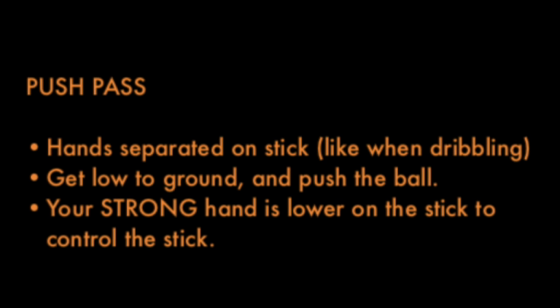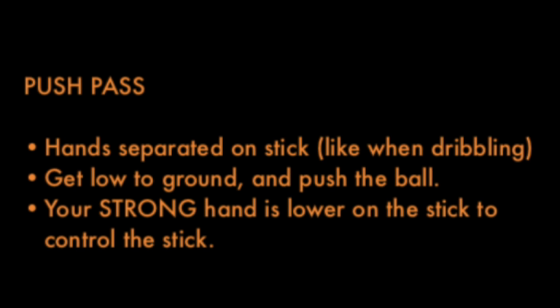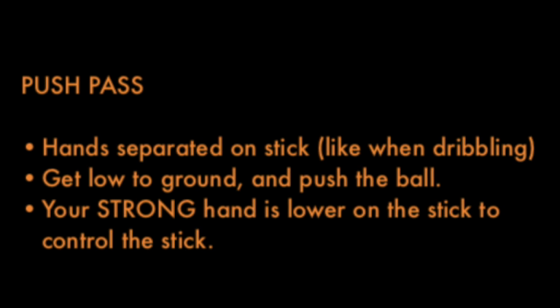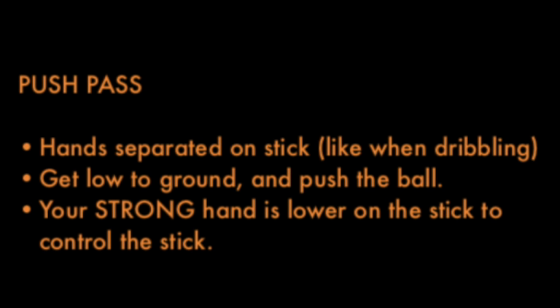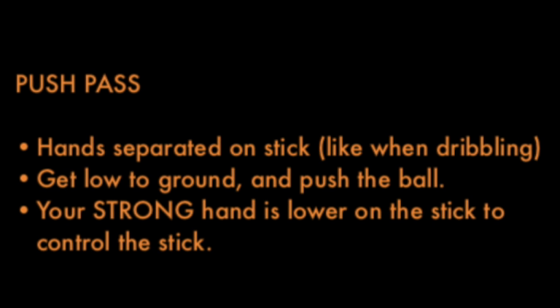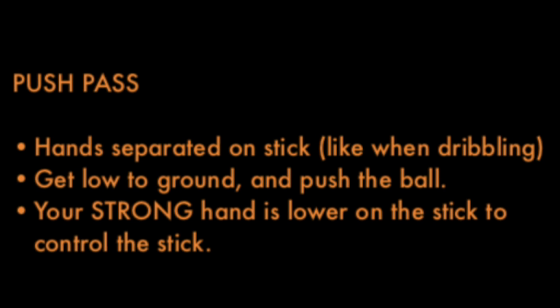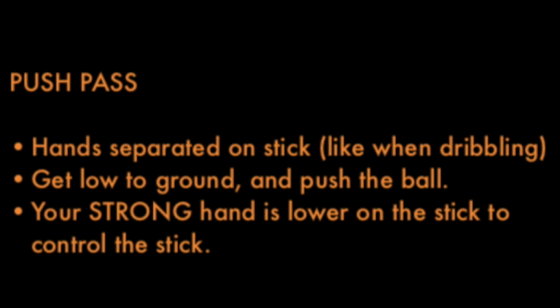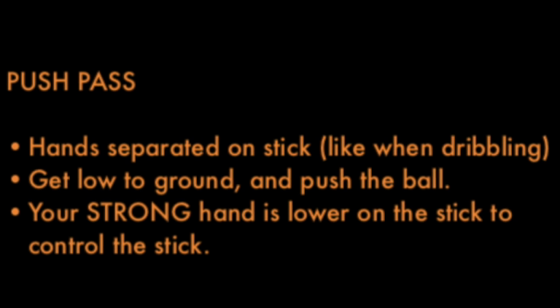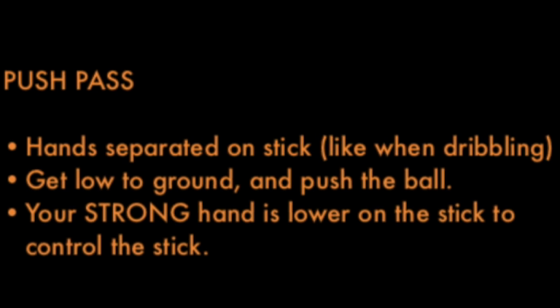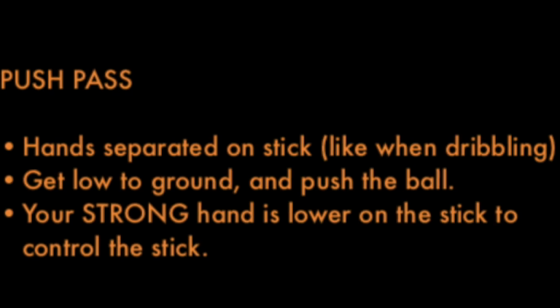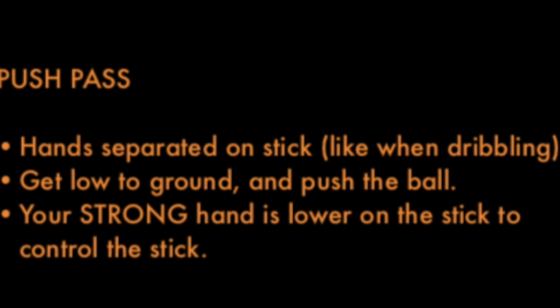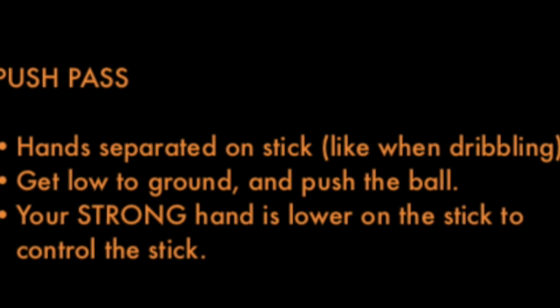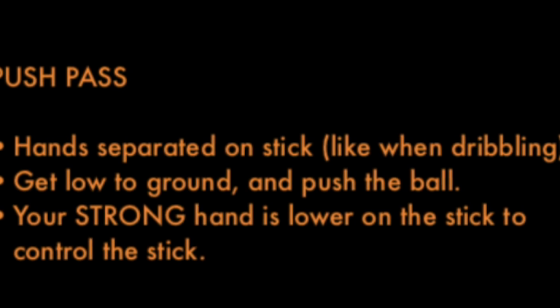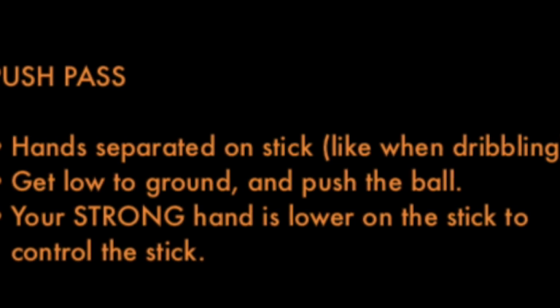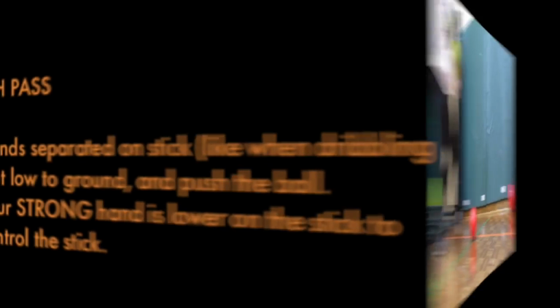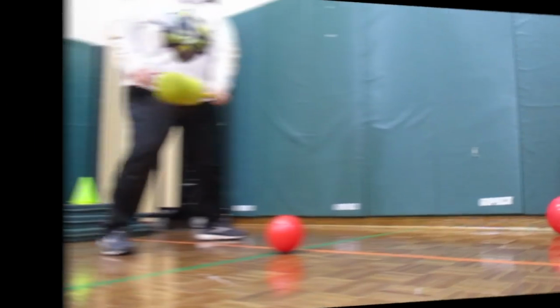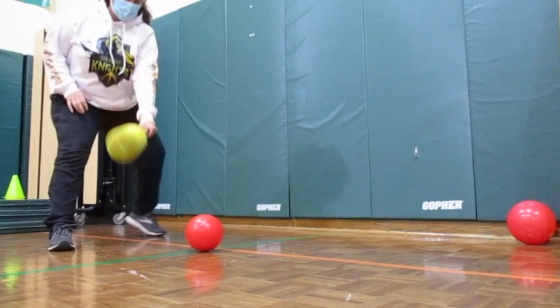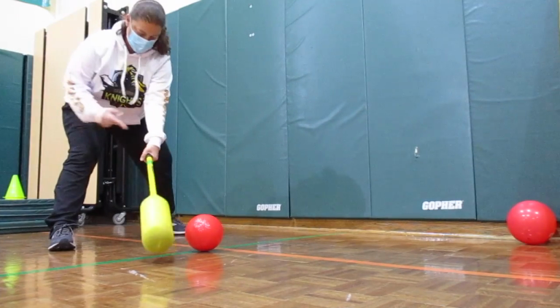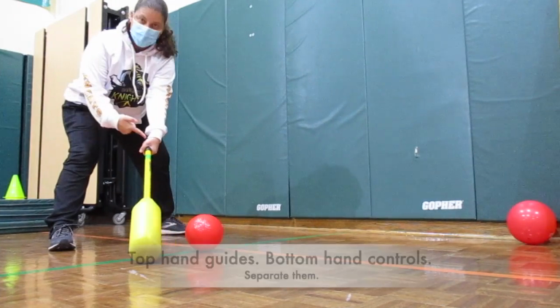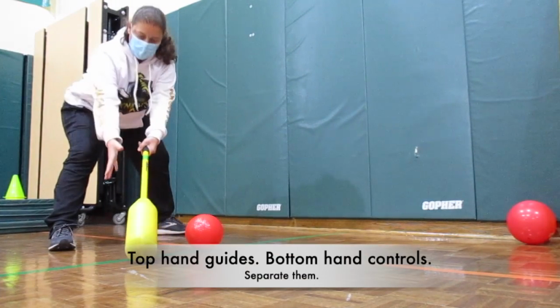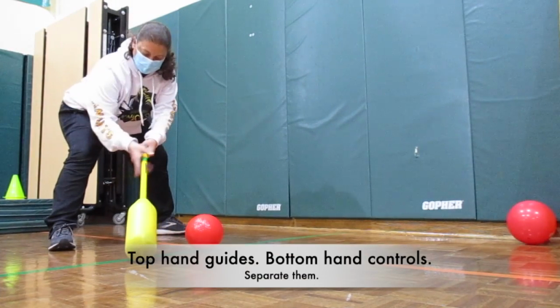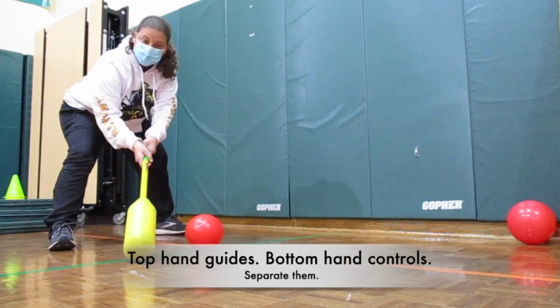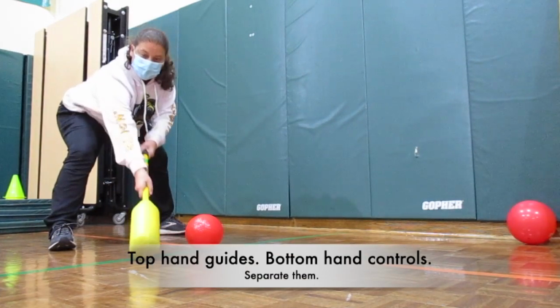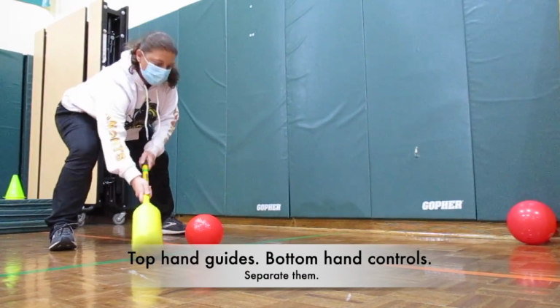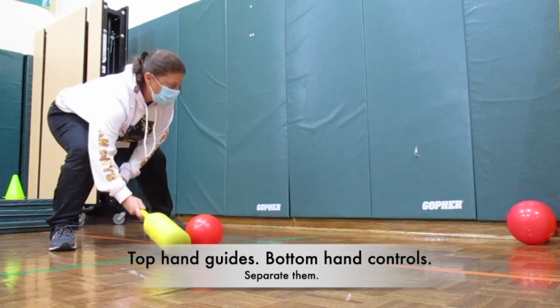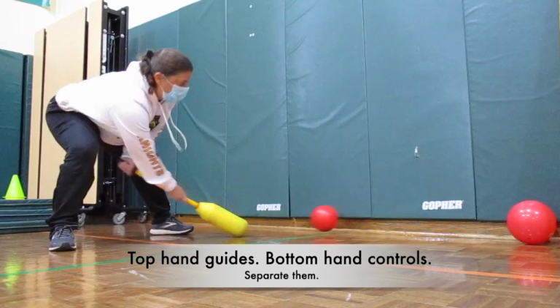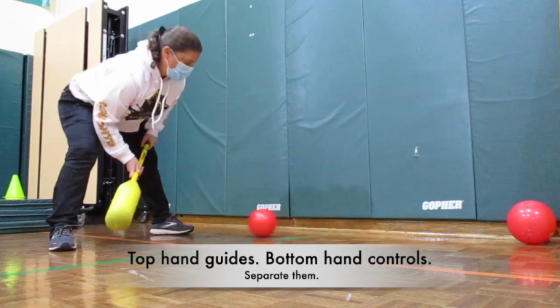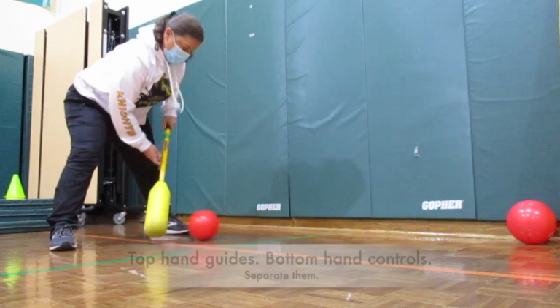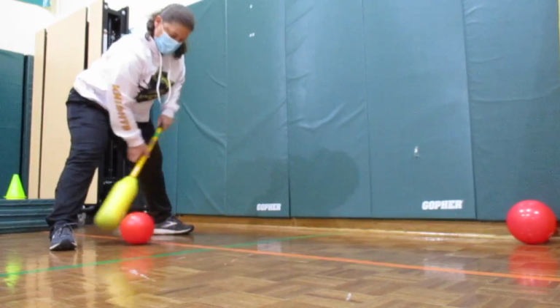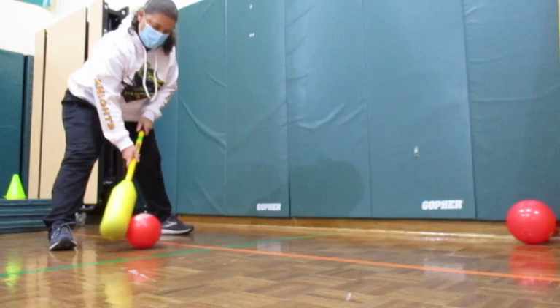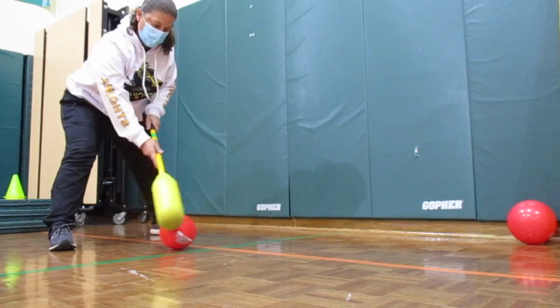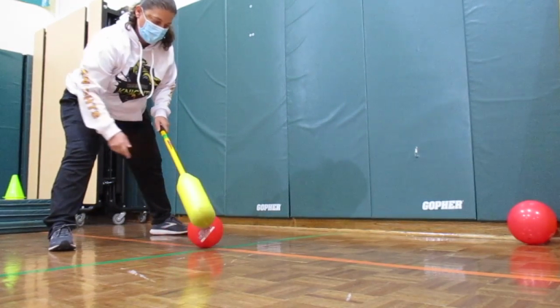Push pass: your hands need to be separated on the stick, like when you're dribbling. Get low to the ground and push the ball. Your strong hand is on the lower part. Top hand guides, bottom hand controls. Make sure you separate your hands.